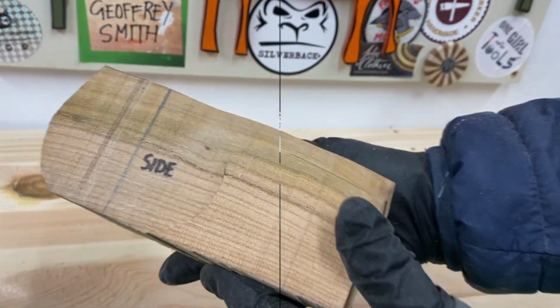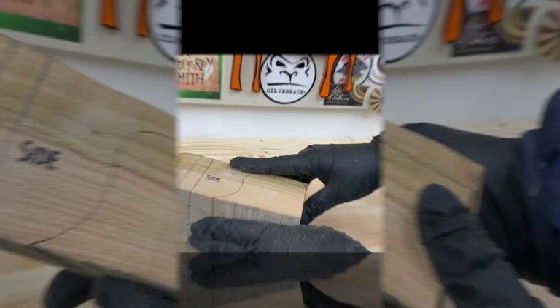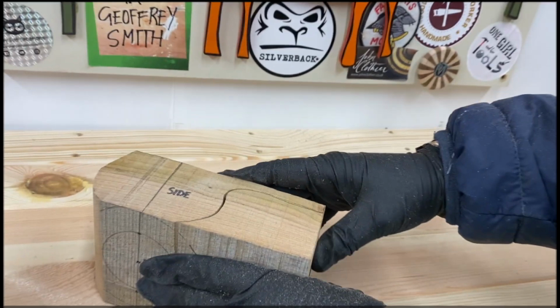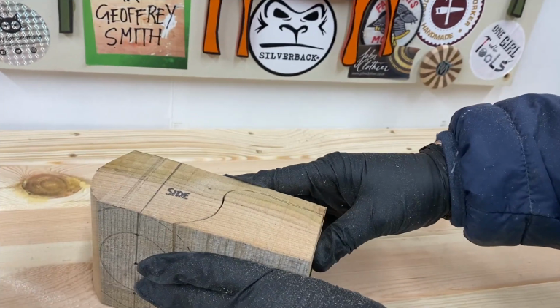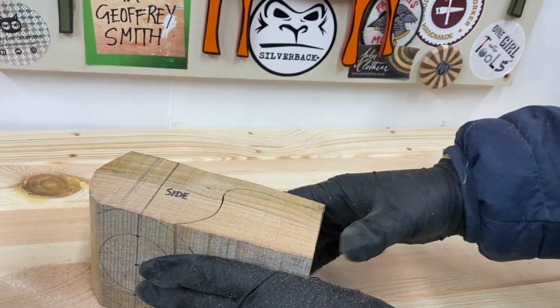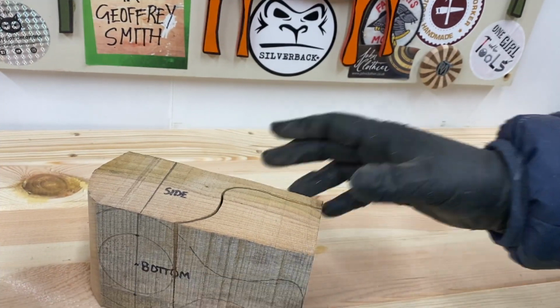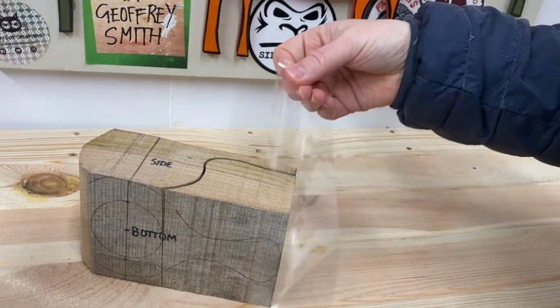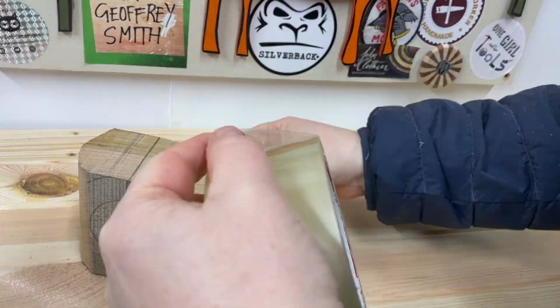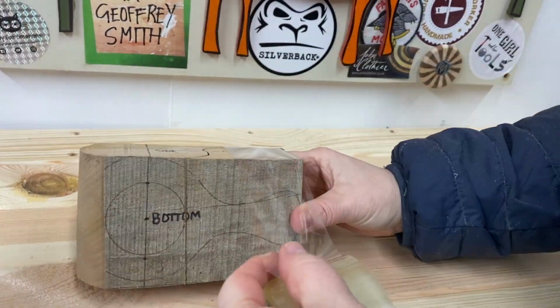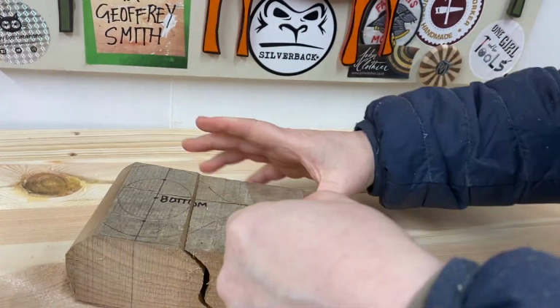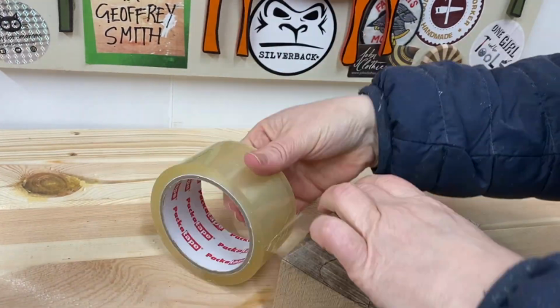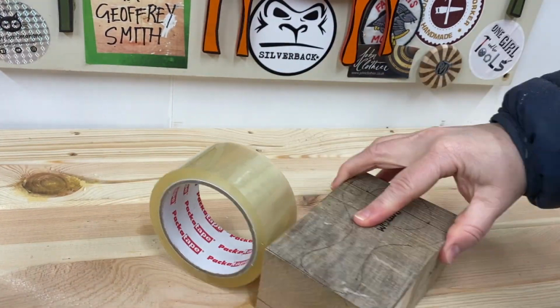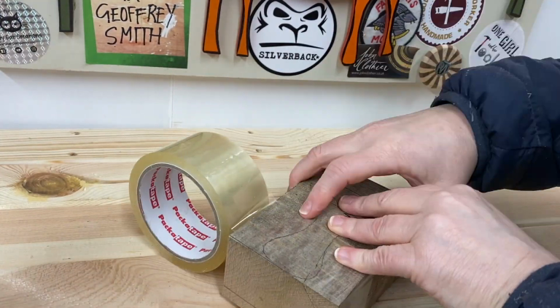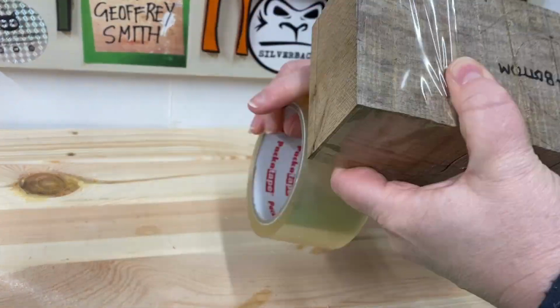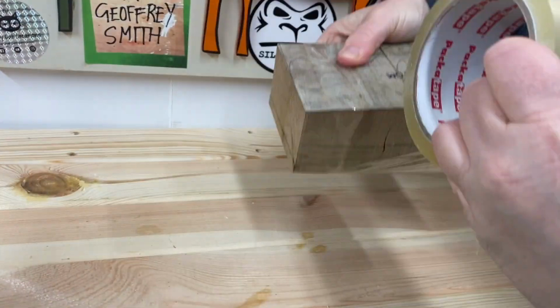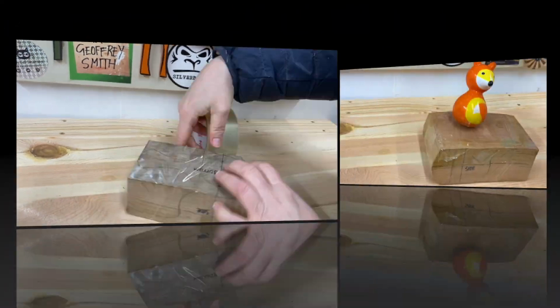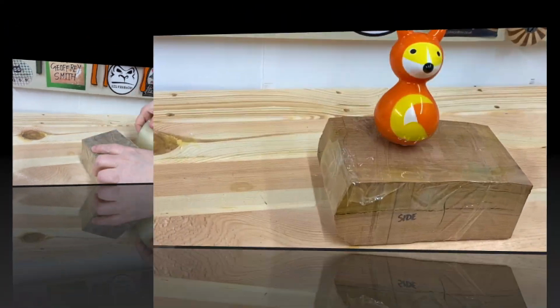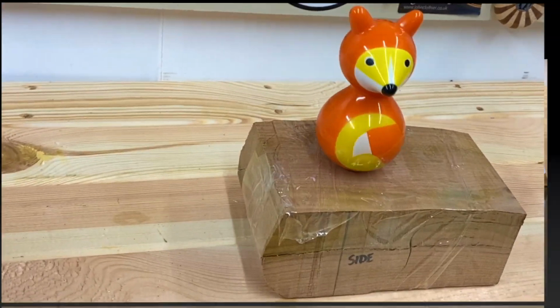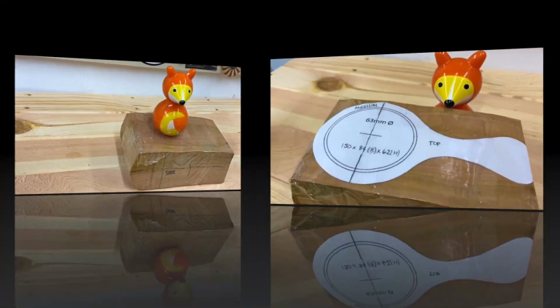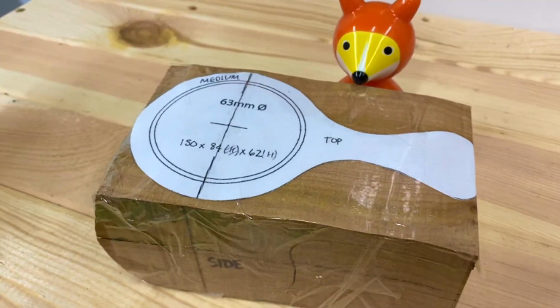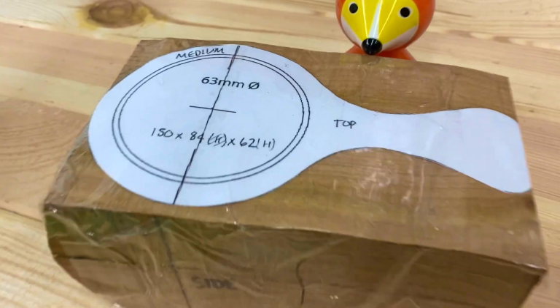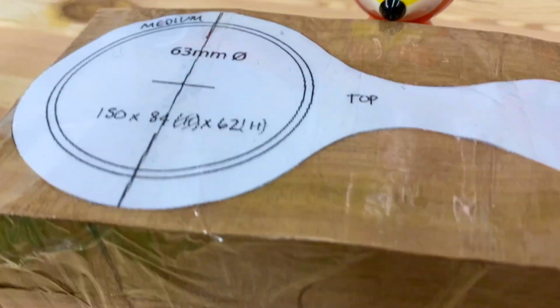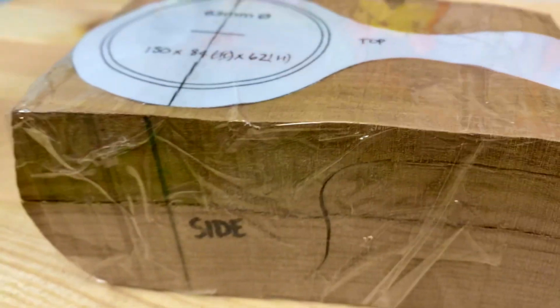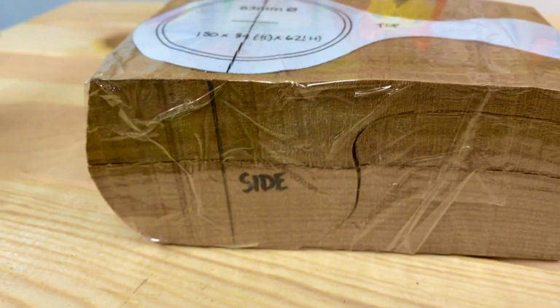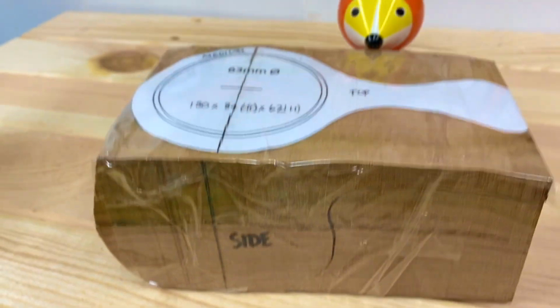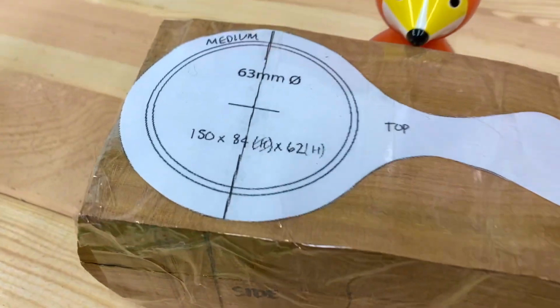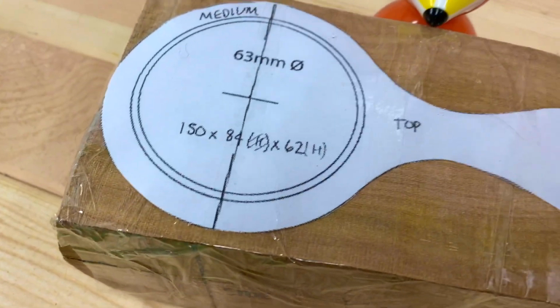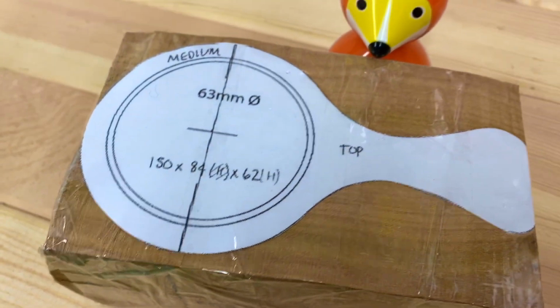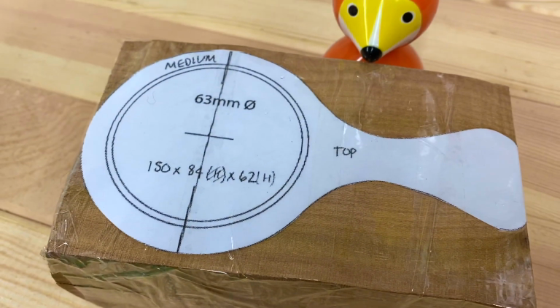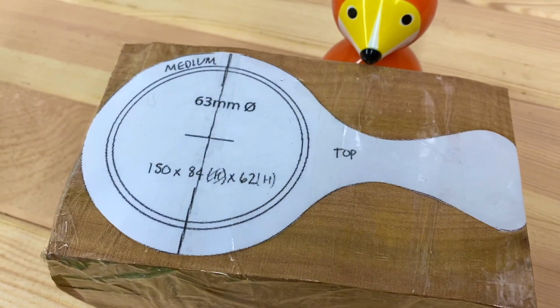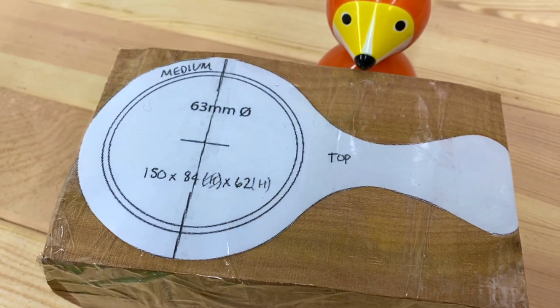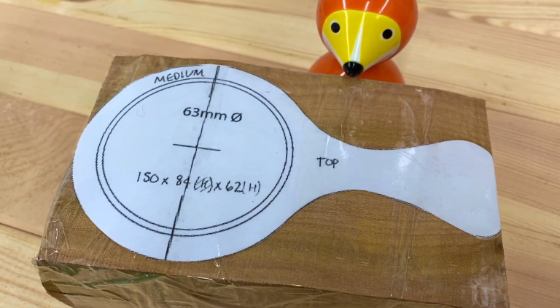Traditionally a person is supposed to carve their own cup — I might get someone else to make mine next time — and they're typically hand carved from birch. So of course I made mine with witch elm, turned it on the lathe and bandsaw and belt sander.